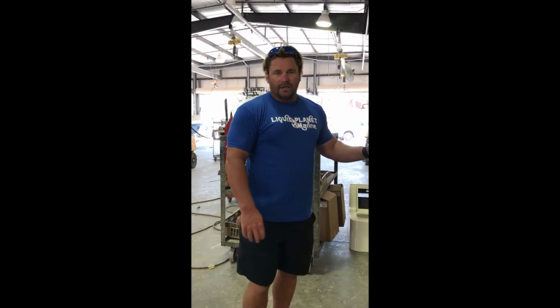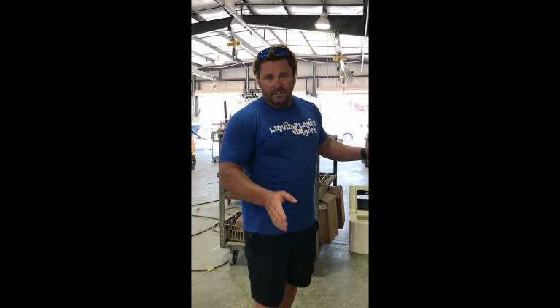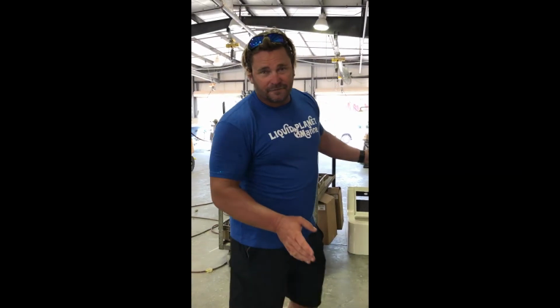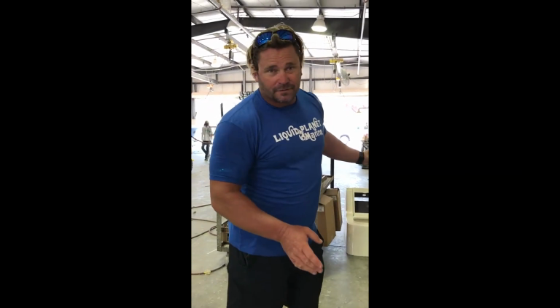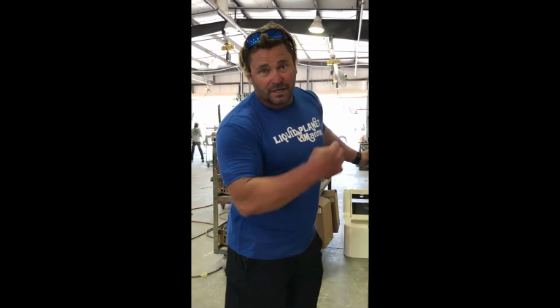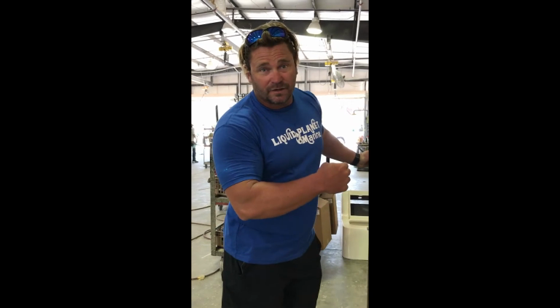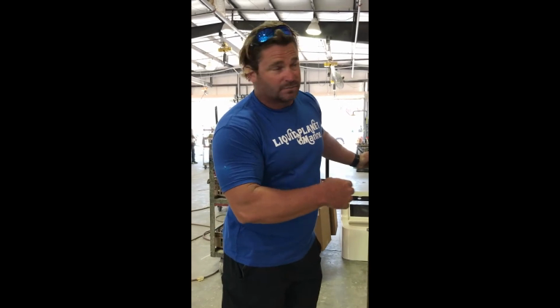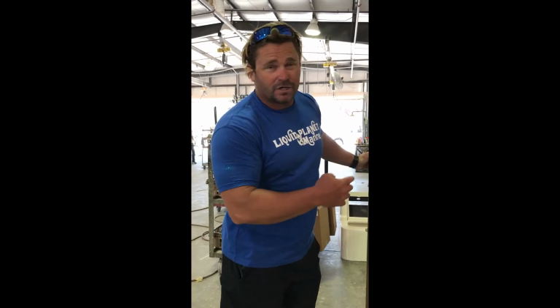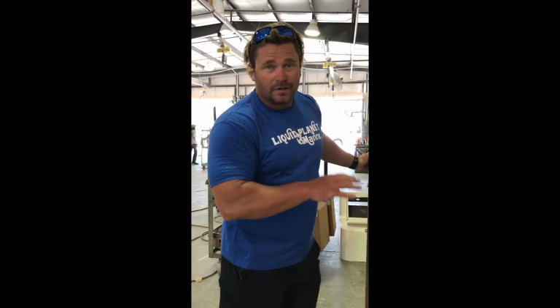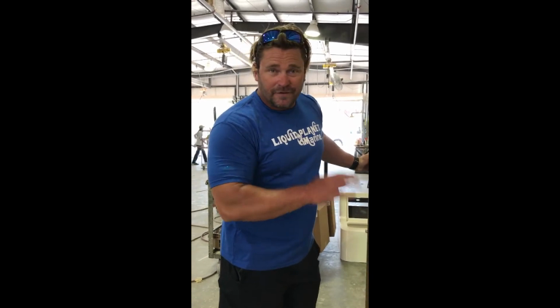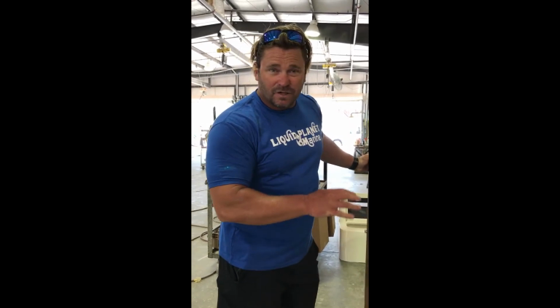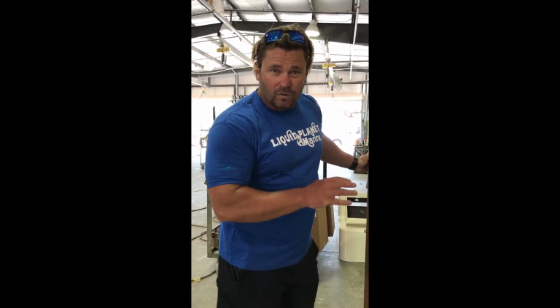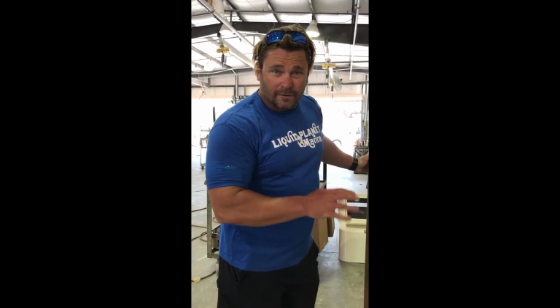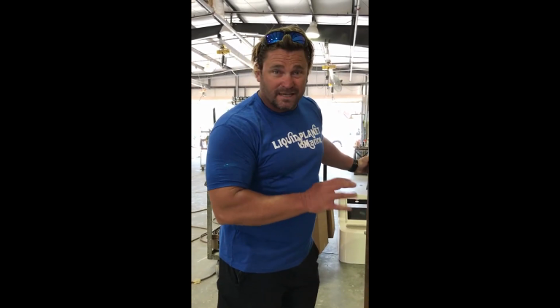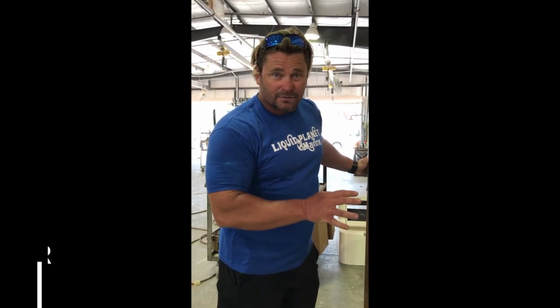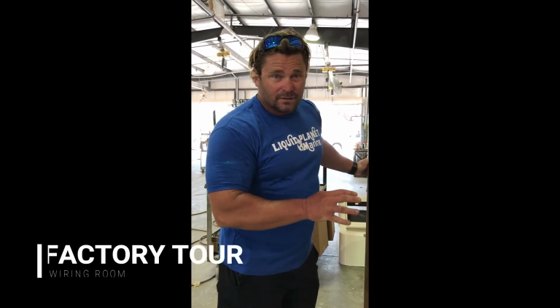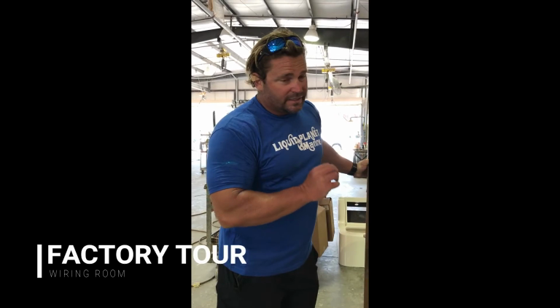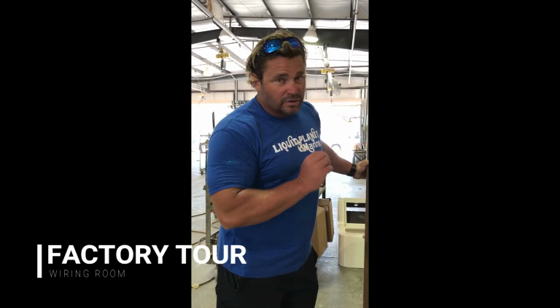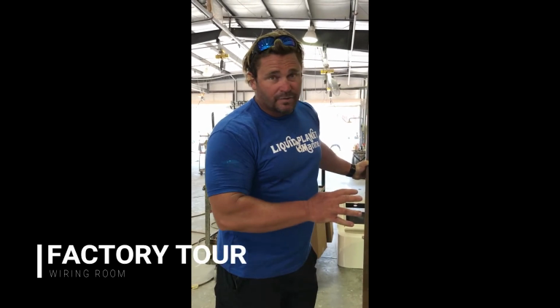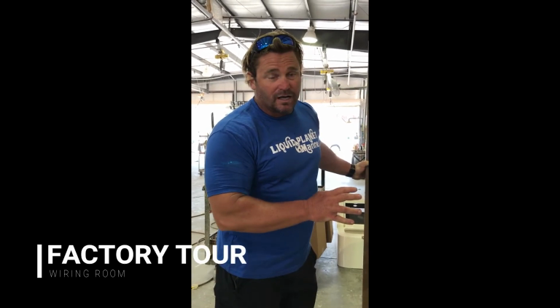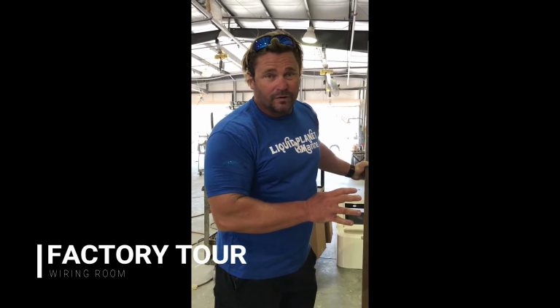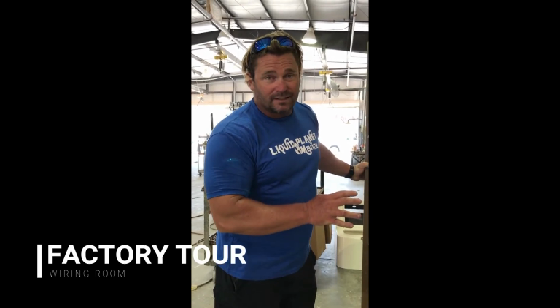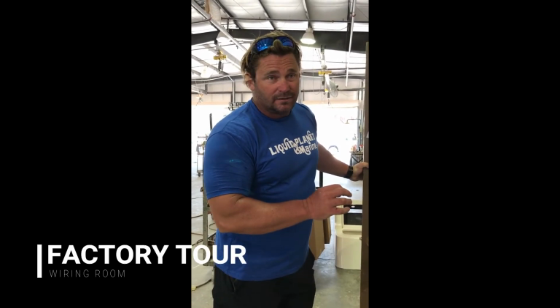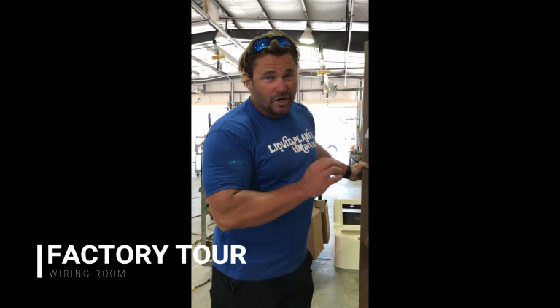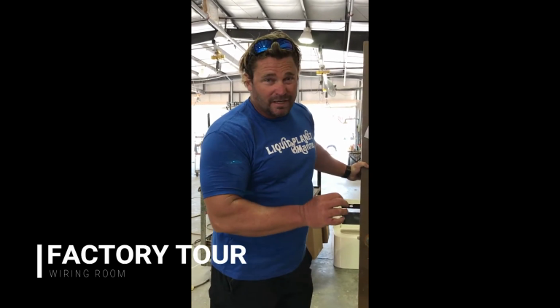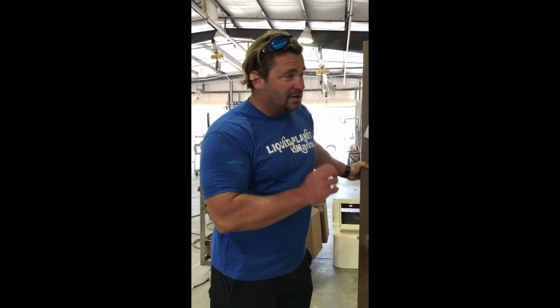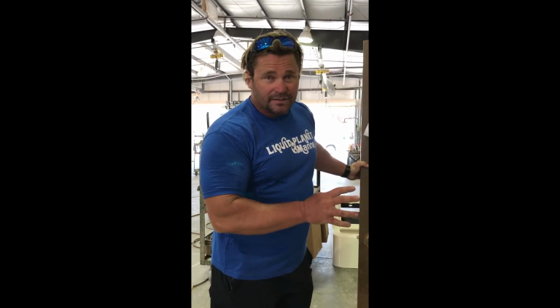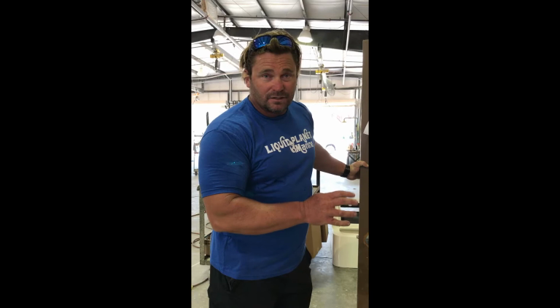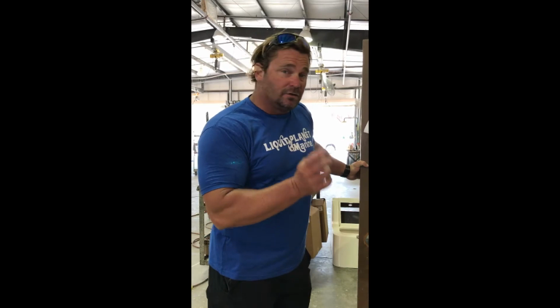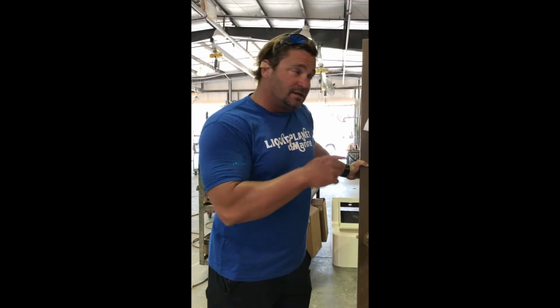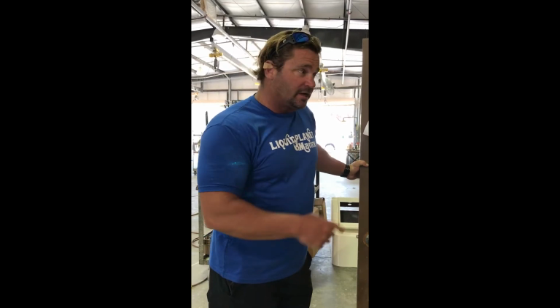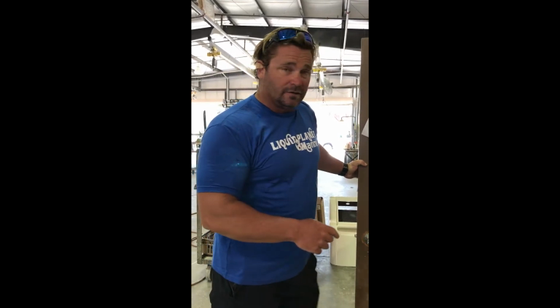Hey guys, I'm here inside the factory. I was checking on one of our skiffs, but I want to show you how the factory does all their wiring harnesses in-house — it creates a really high quality product at the end. No splices, no connectors. They do it all in-house. Let me show you how they do this.